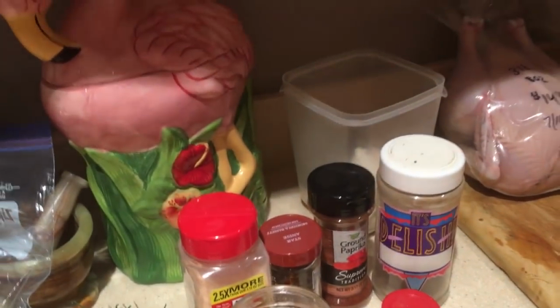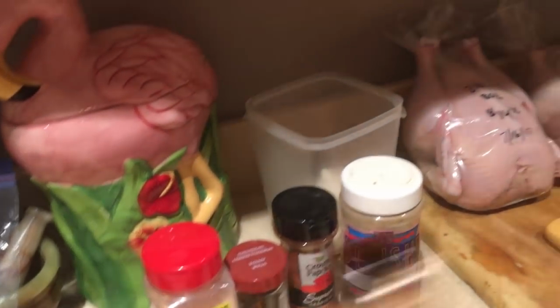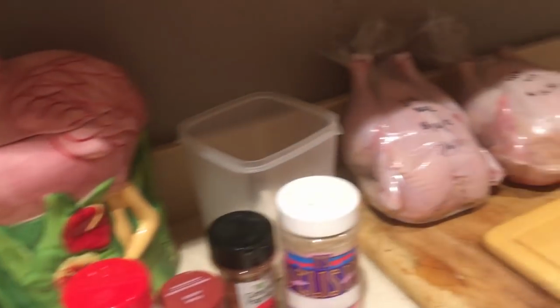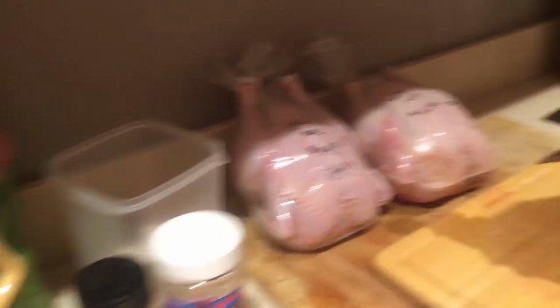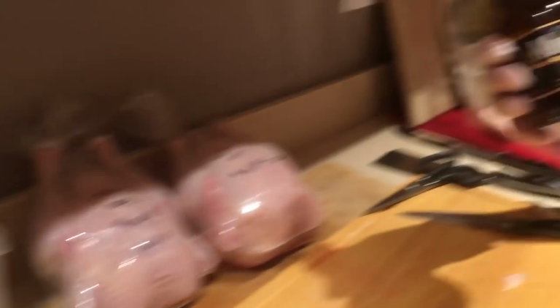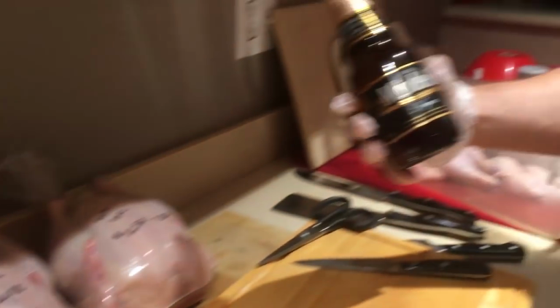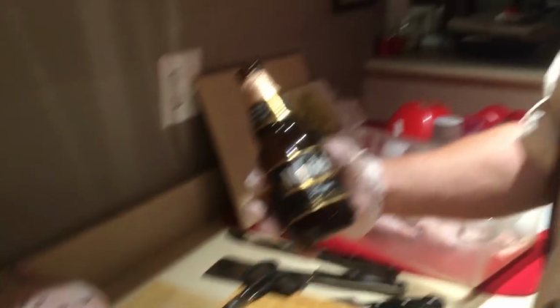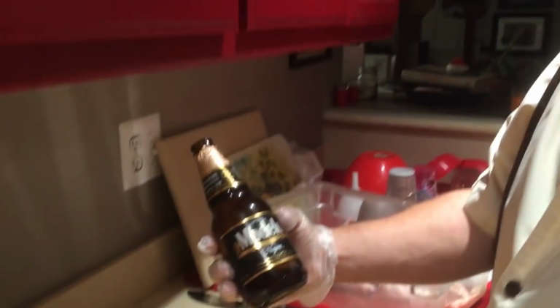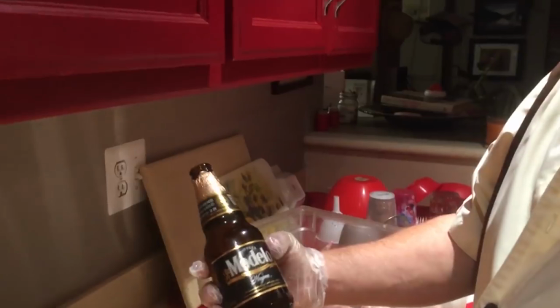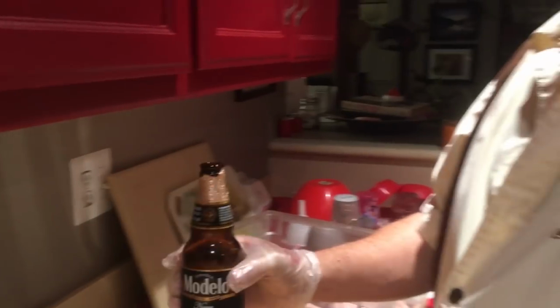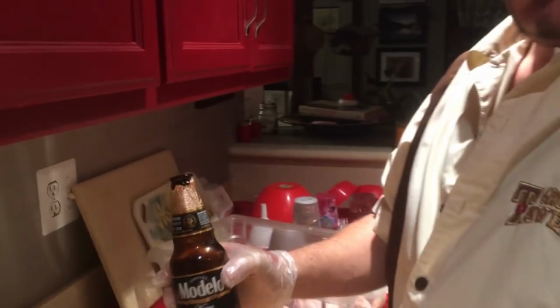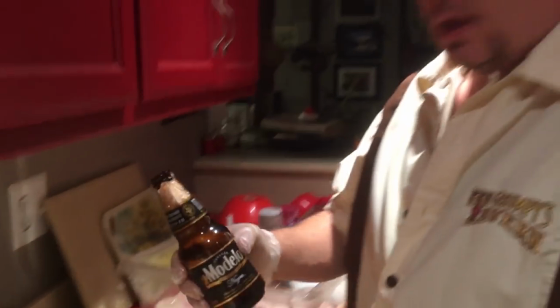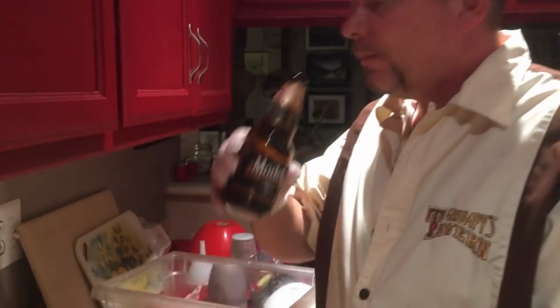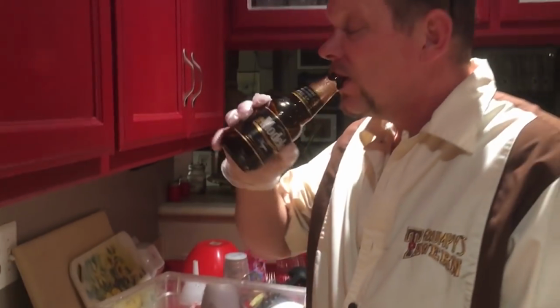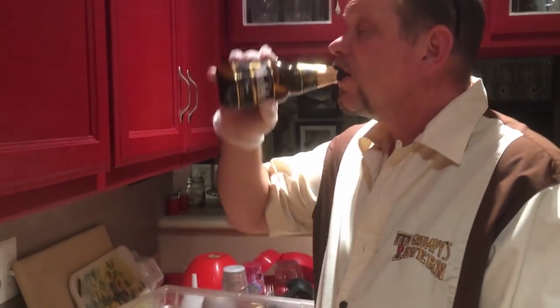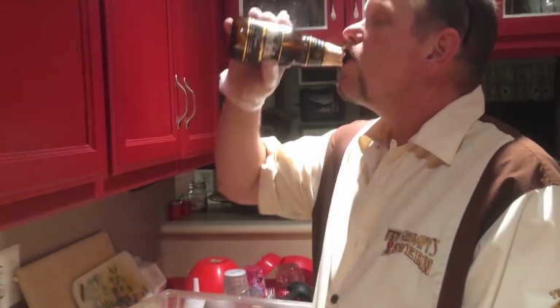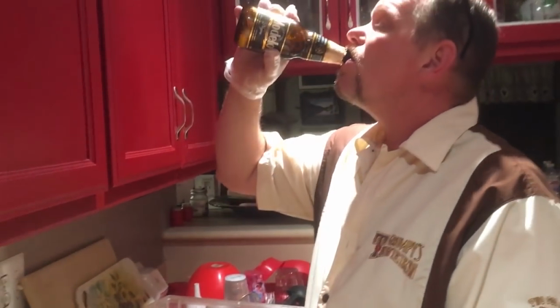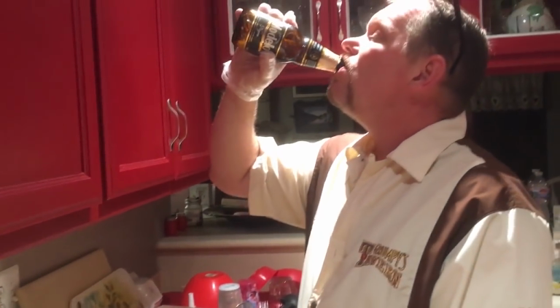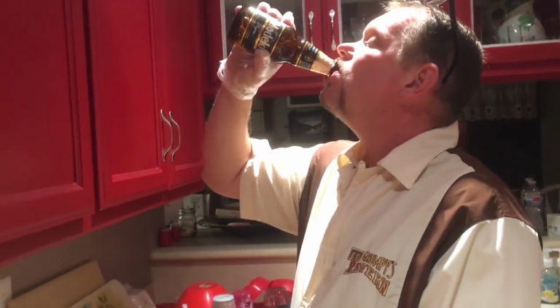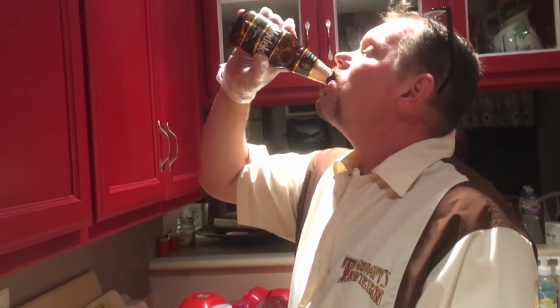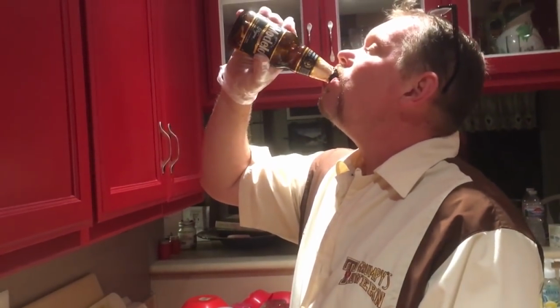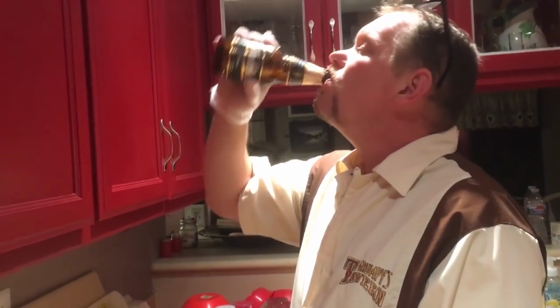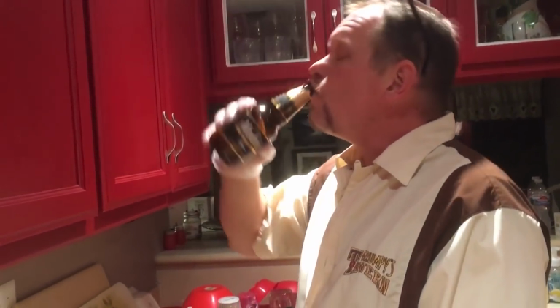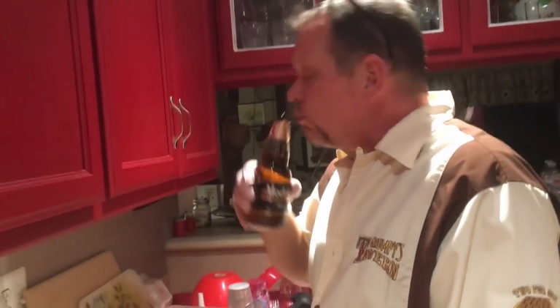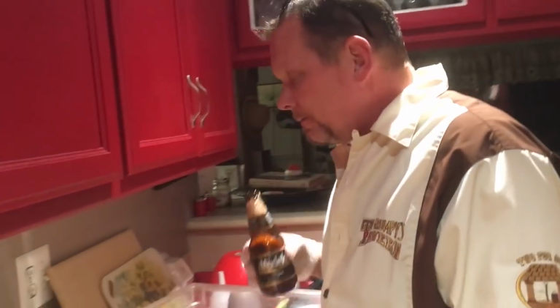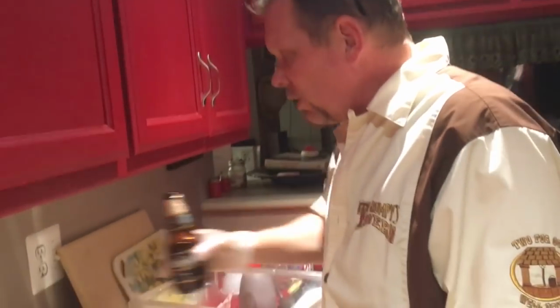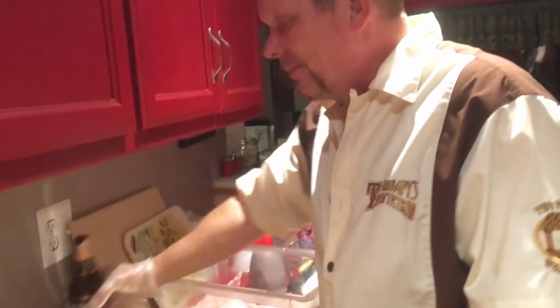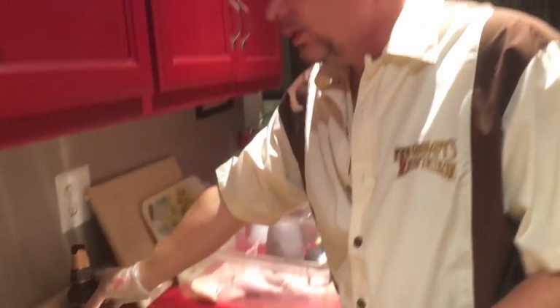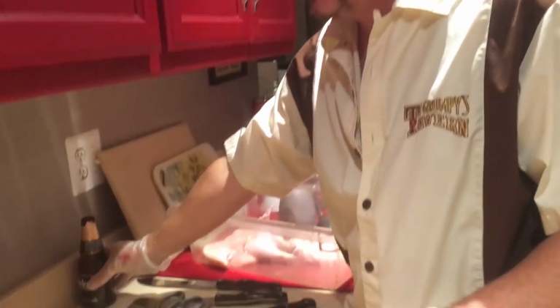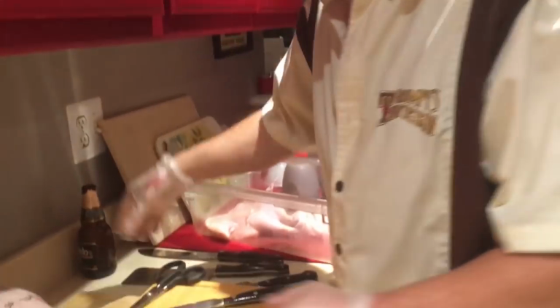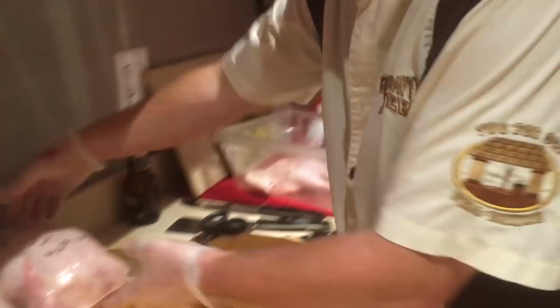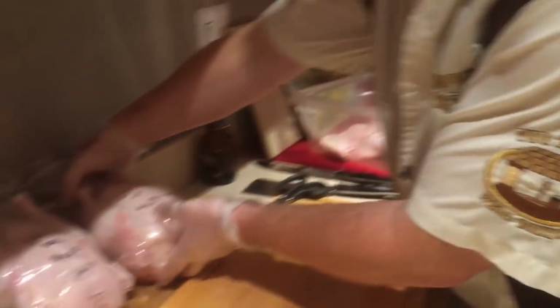Maybe I'll have a drink of my Negra Modelo — it's very important to stay hydrated during the cooking process. Absolutely have to stay hydrated.